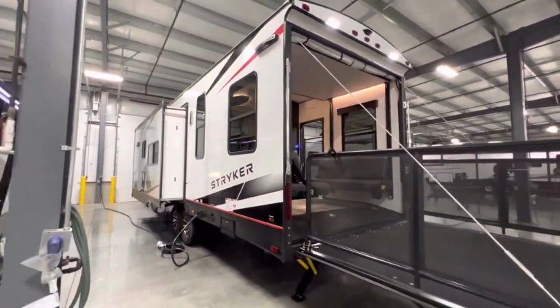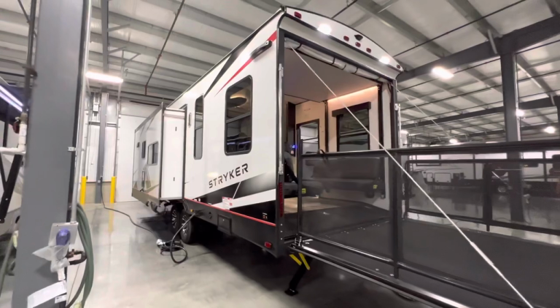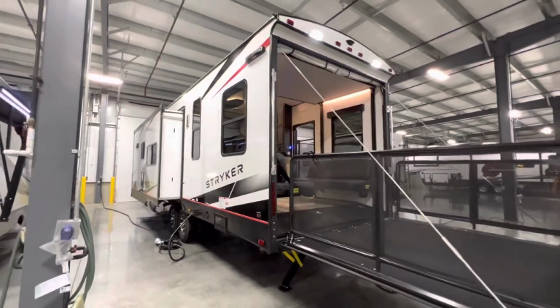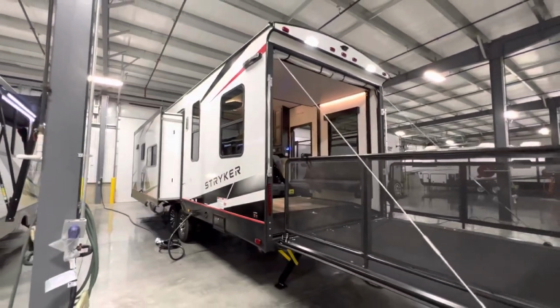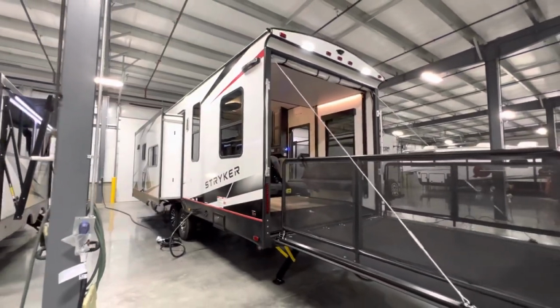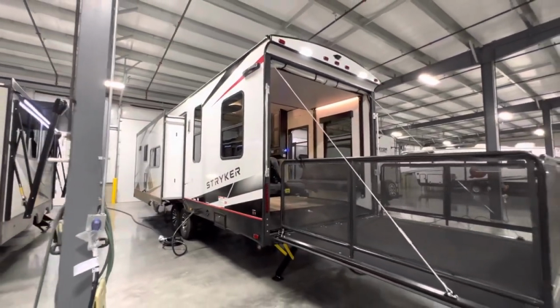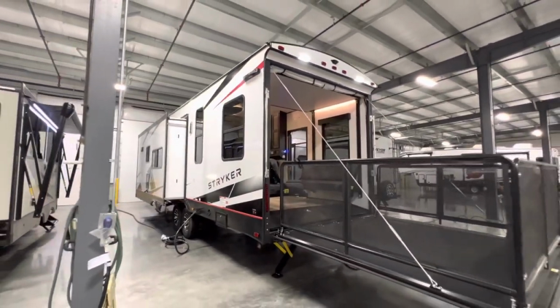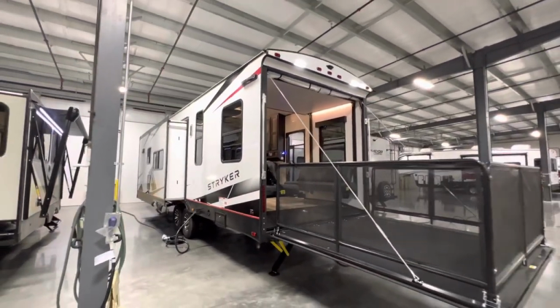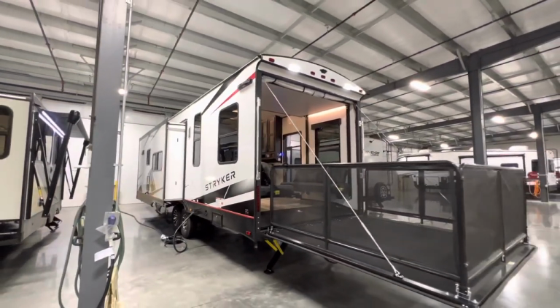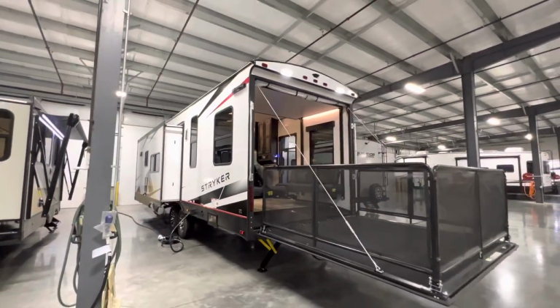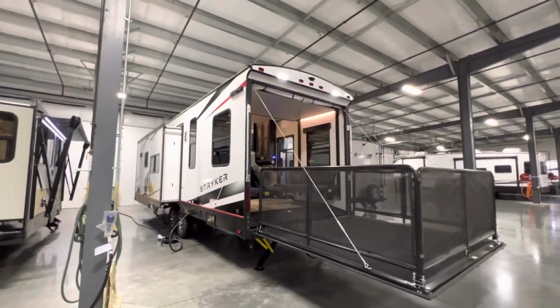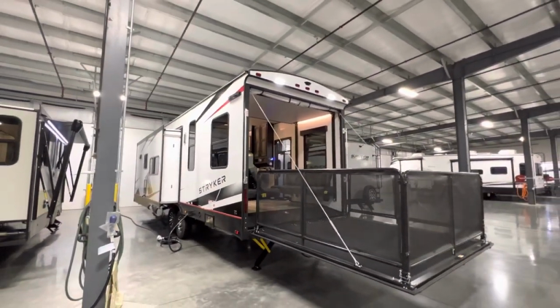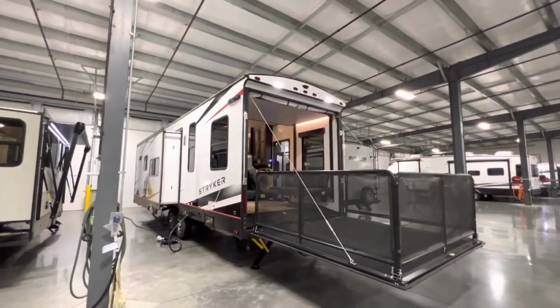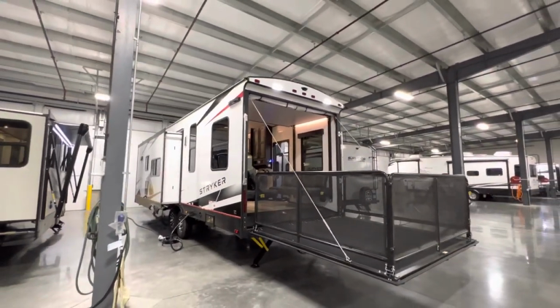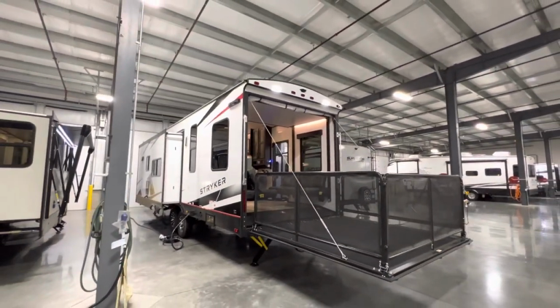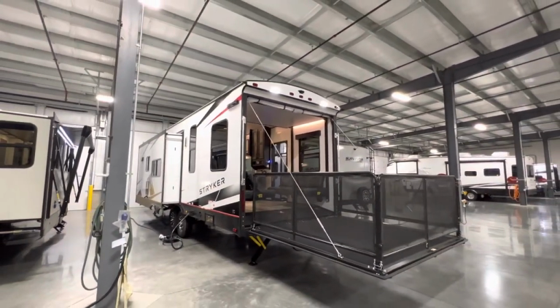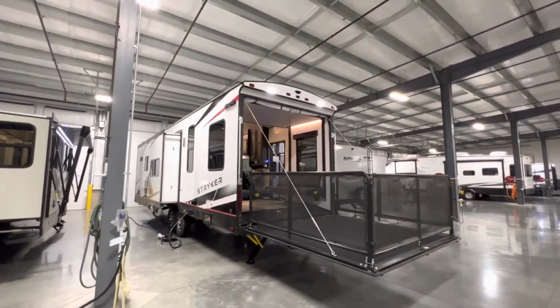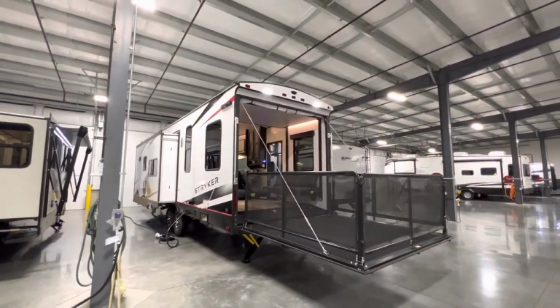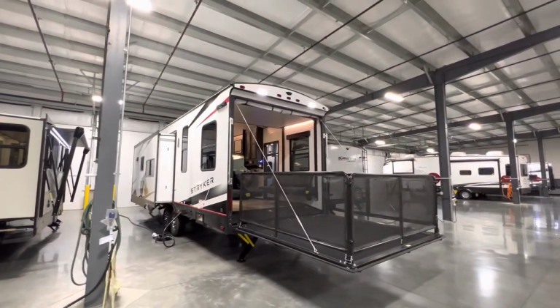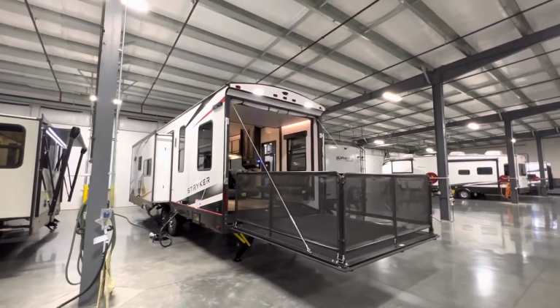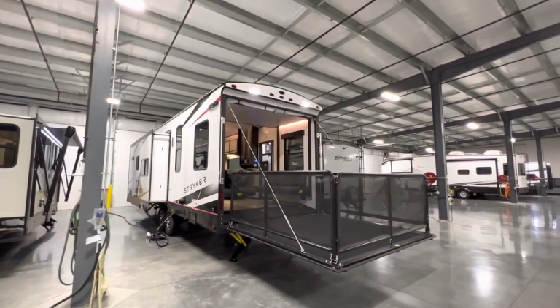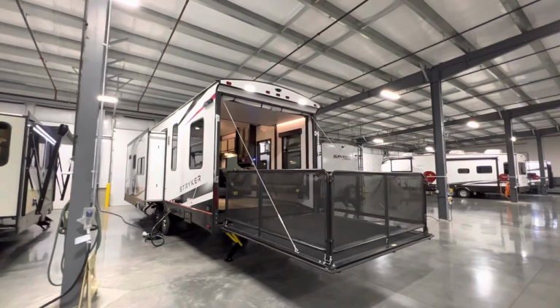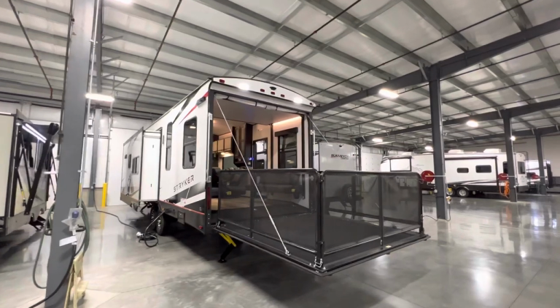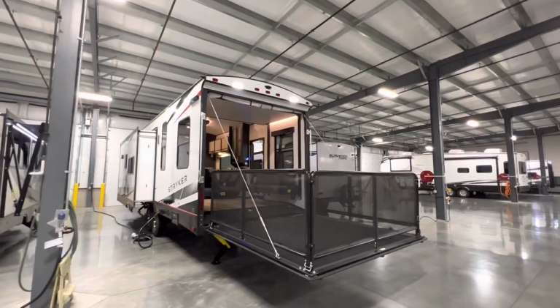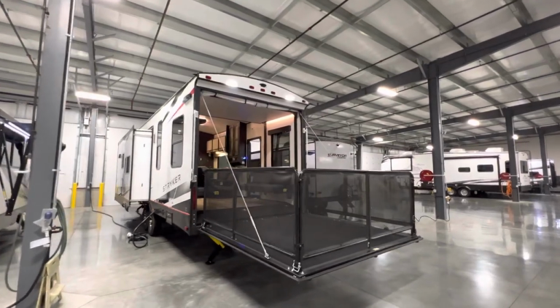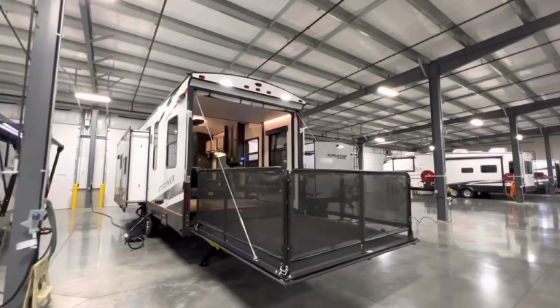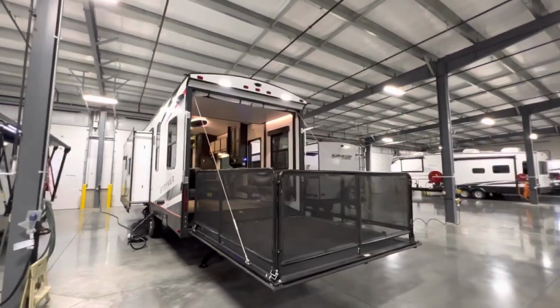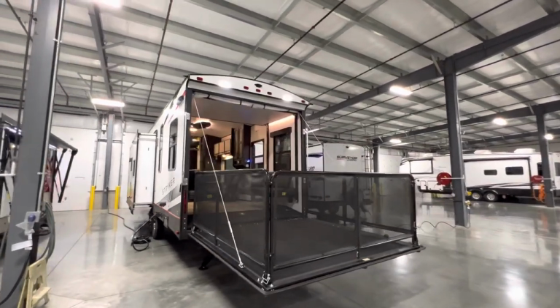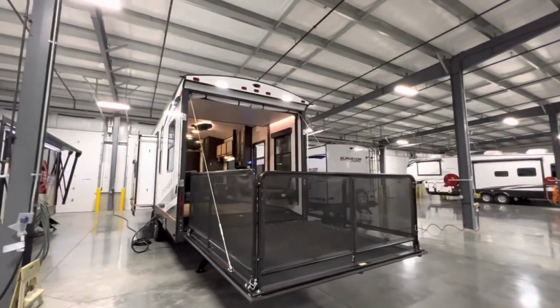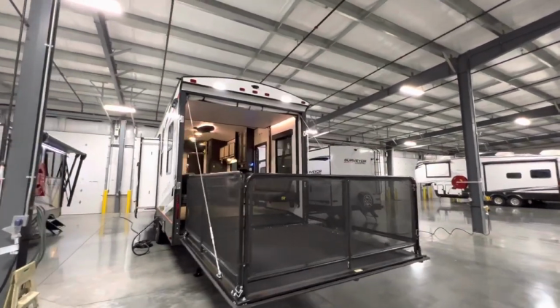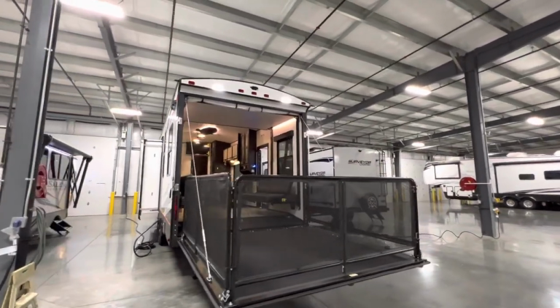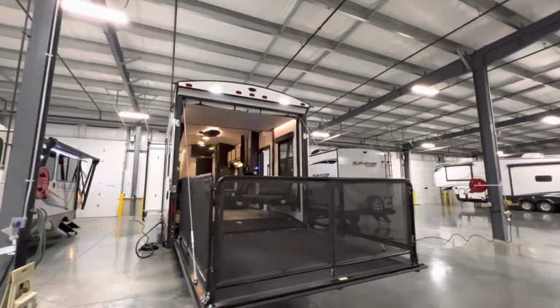Alright guys, I know this was a pretty quick and basic tour but I wanted to get out here and do something today. This was the 2023 Striker 2916 — hope you guys enjoyed it and hope you guys have a great night. See ya.